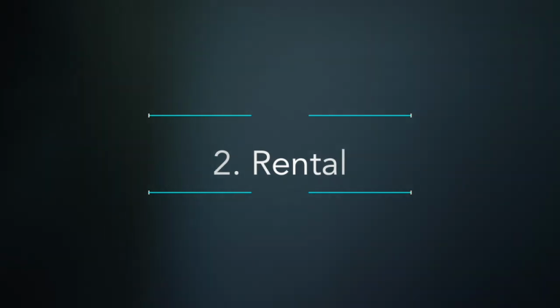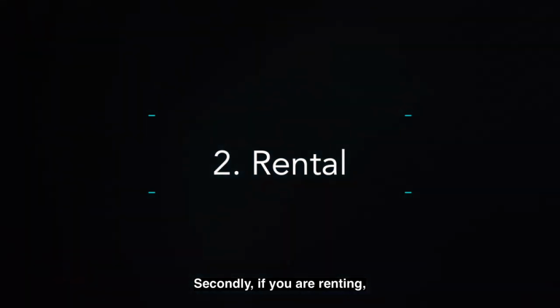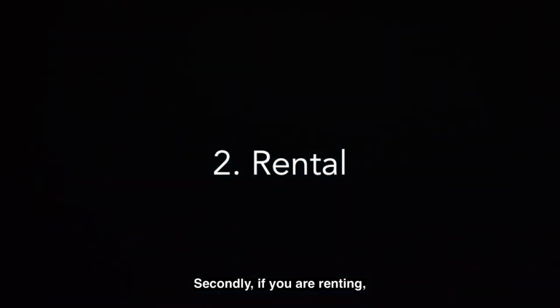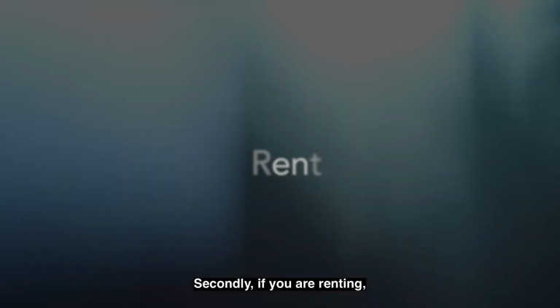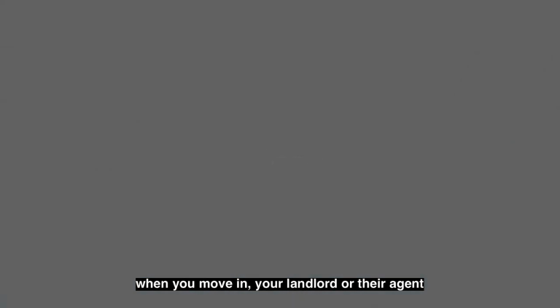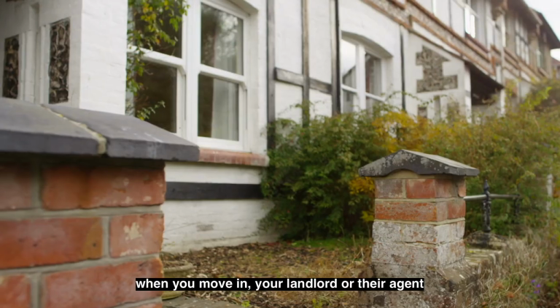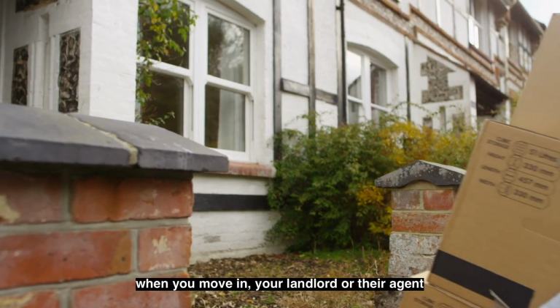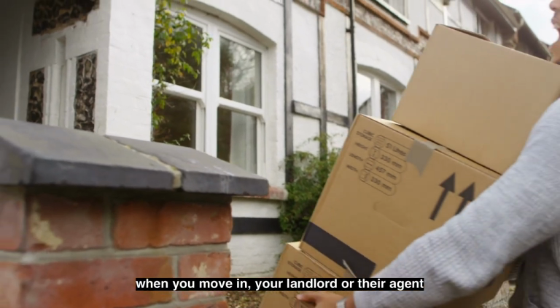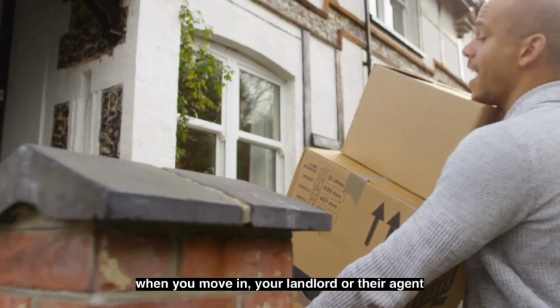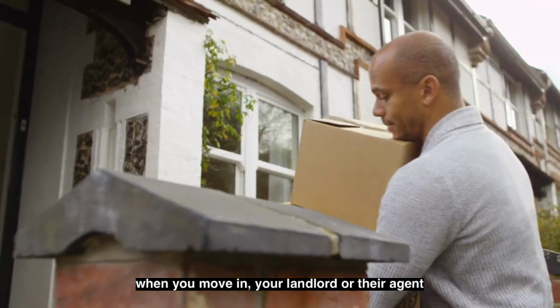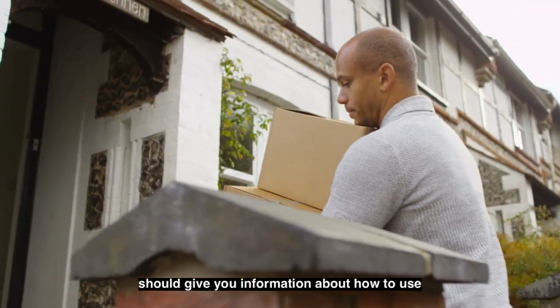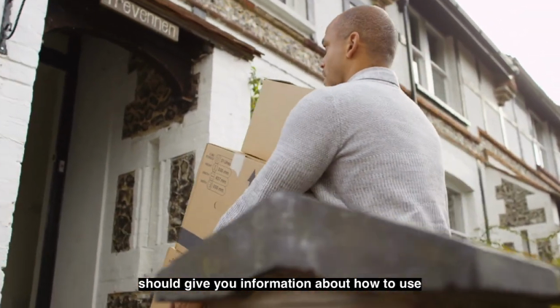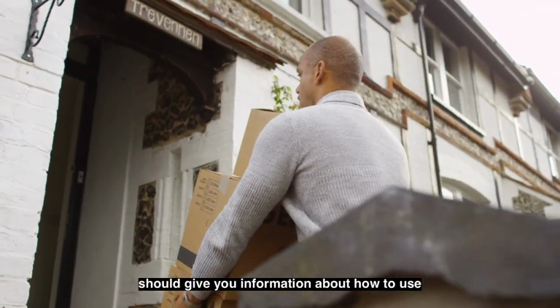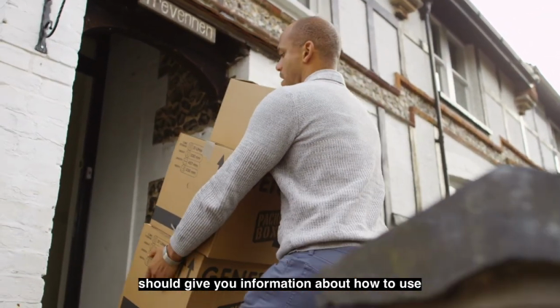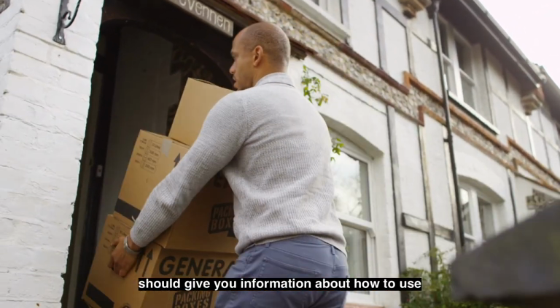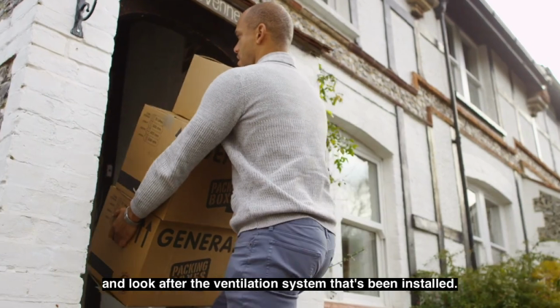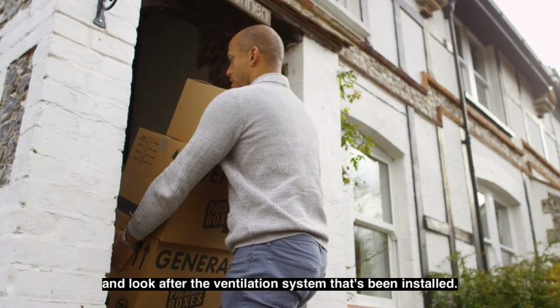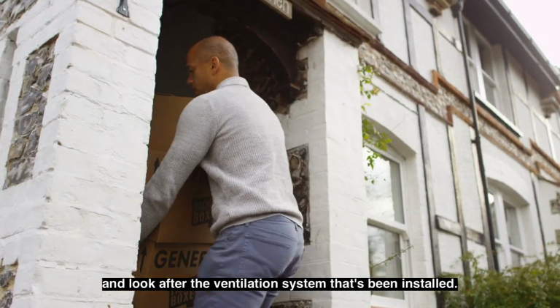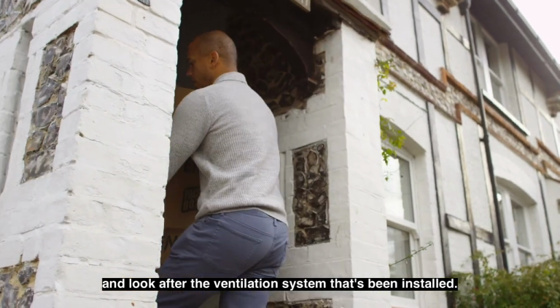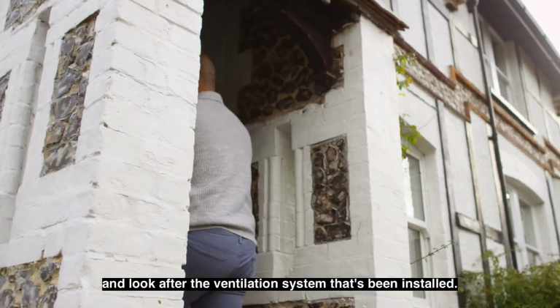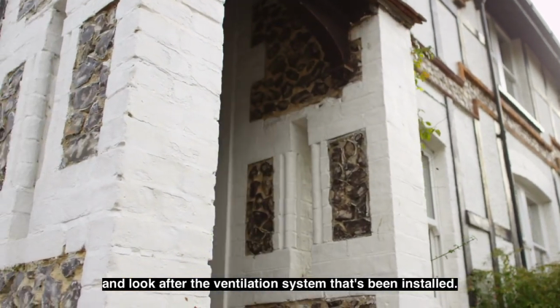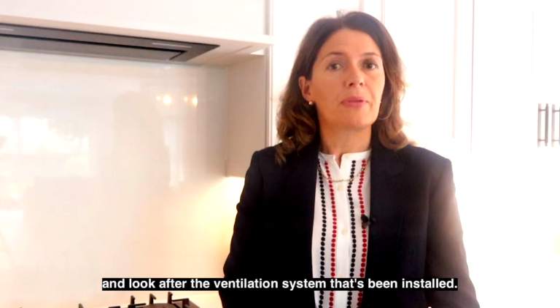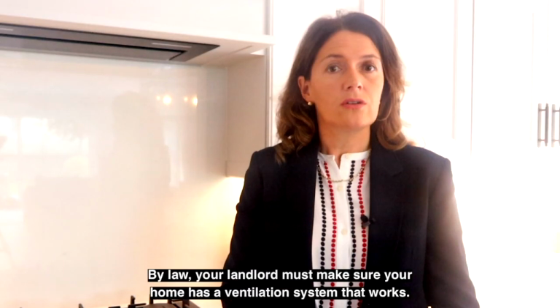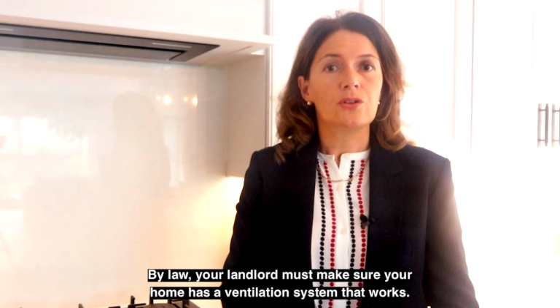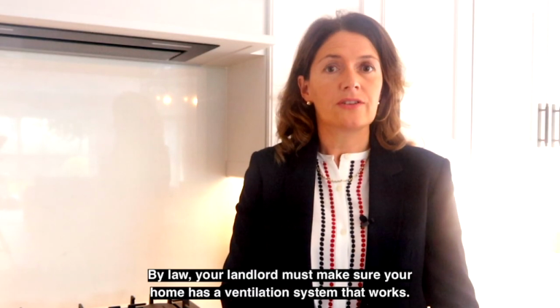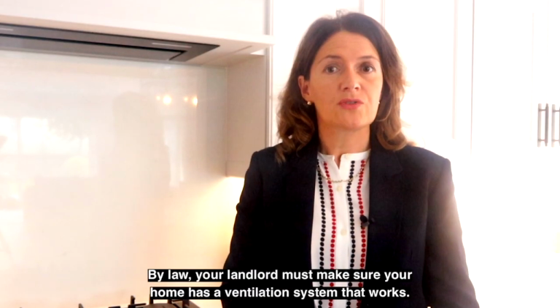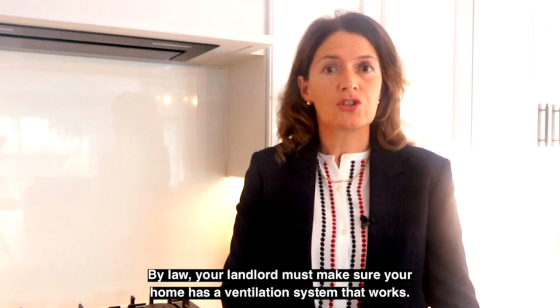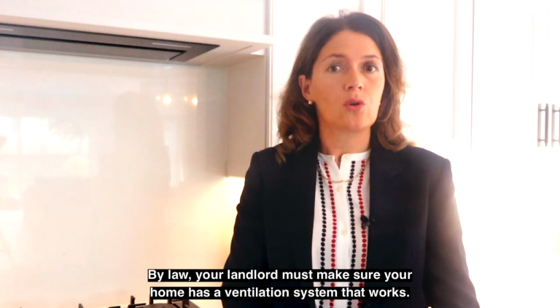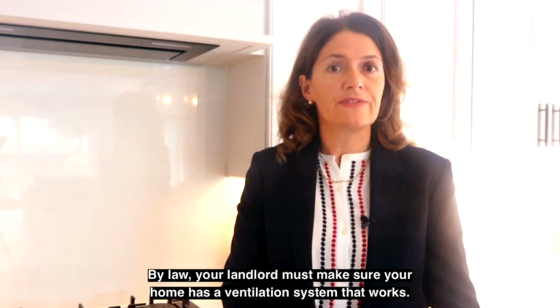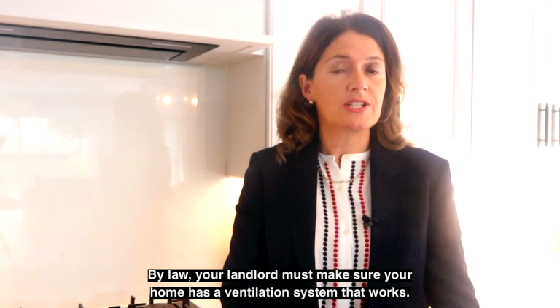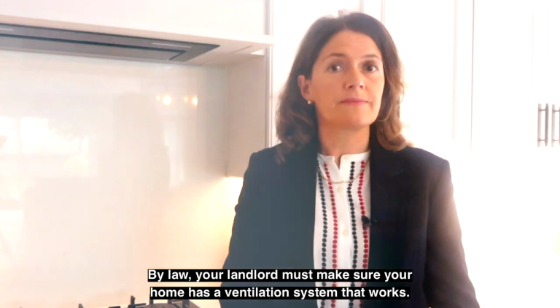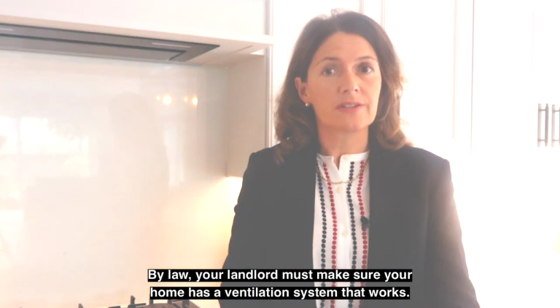A ventilation validation certificate confirming that the ventilation system works well and your home is ventilated correctly. Secondly, if you are renting, when you move in, your landlord or their agent should give you information about how to use and look after the ventilation system that's been installed. By law, your landlord must make sure your home has a ventilation system that works.